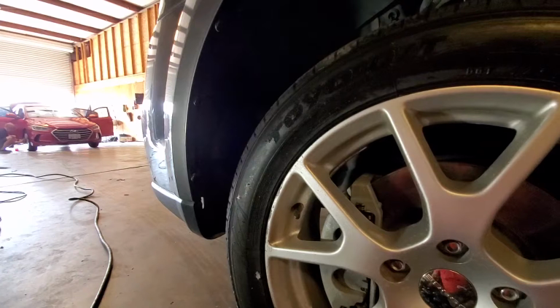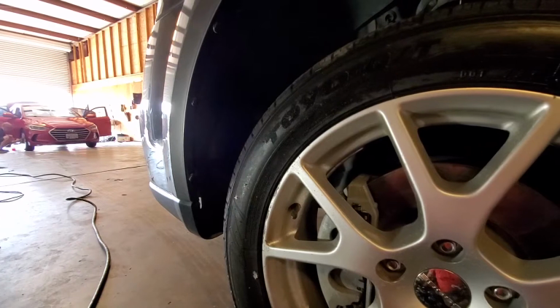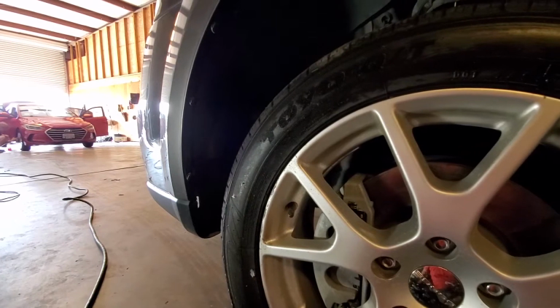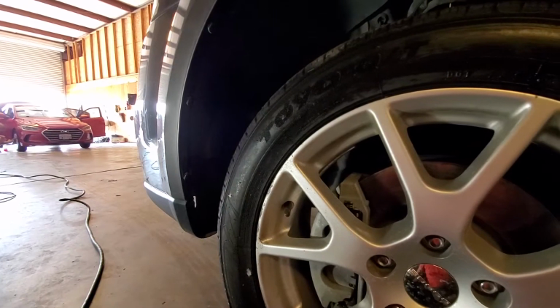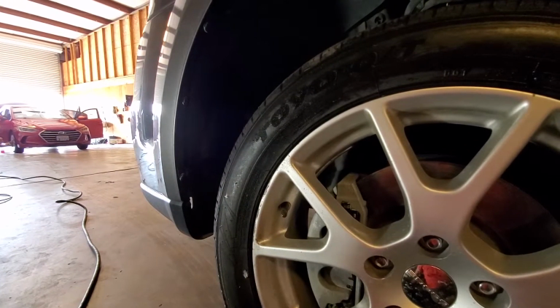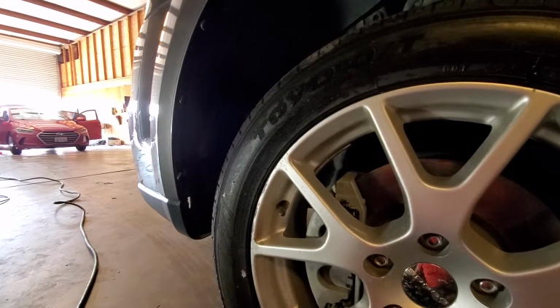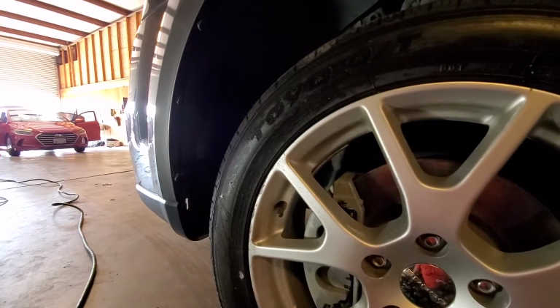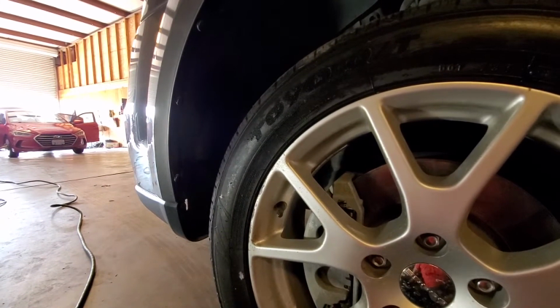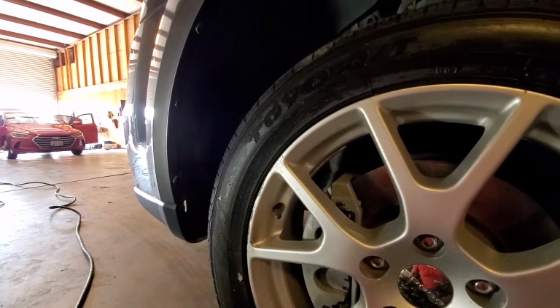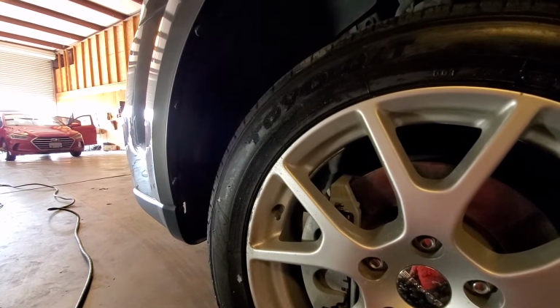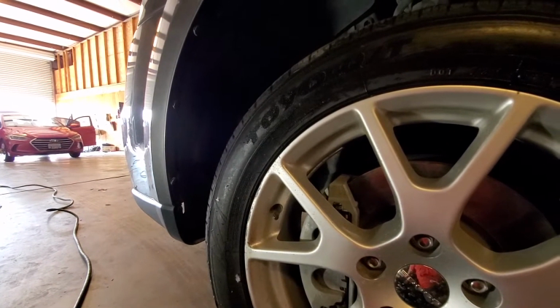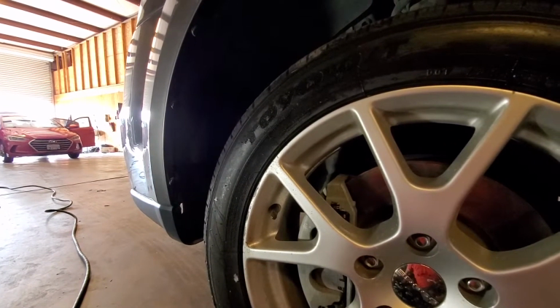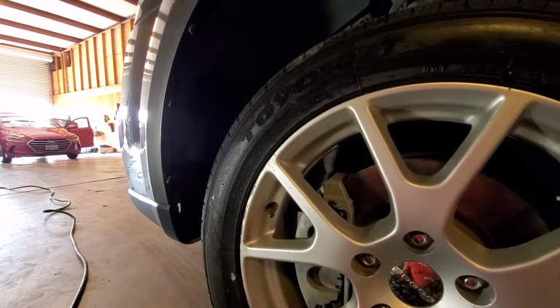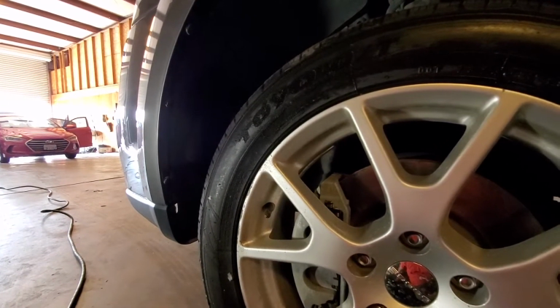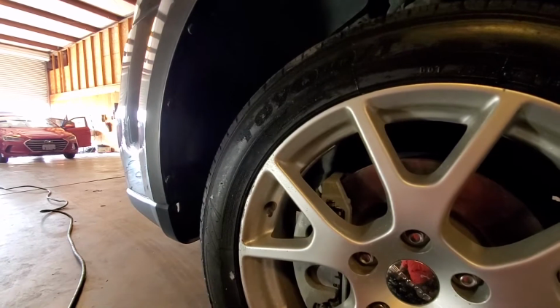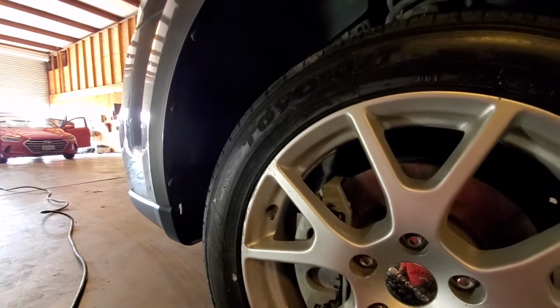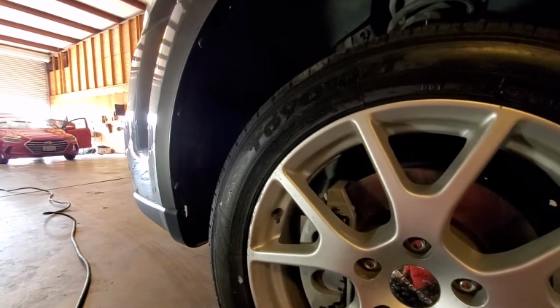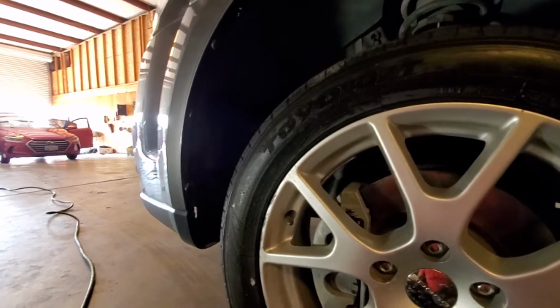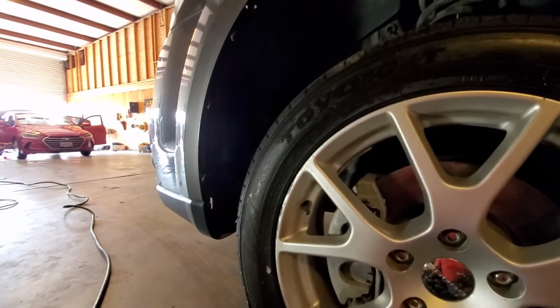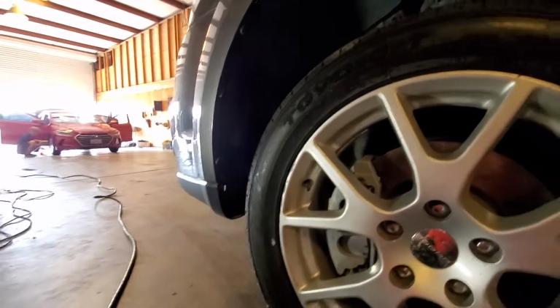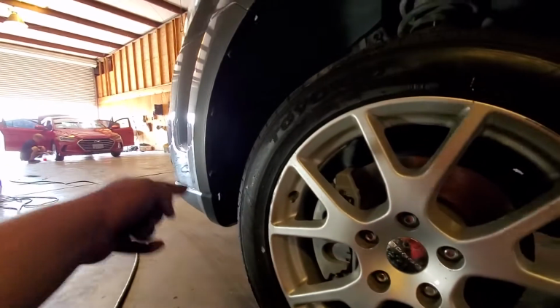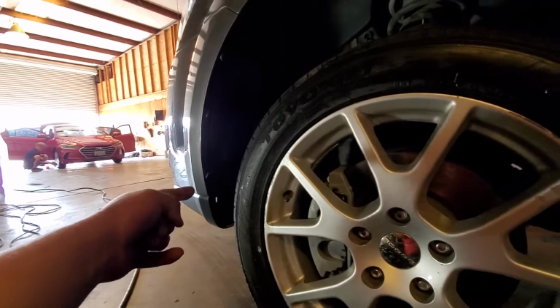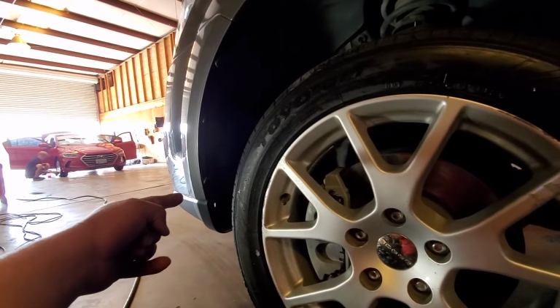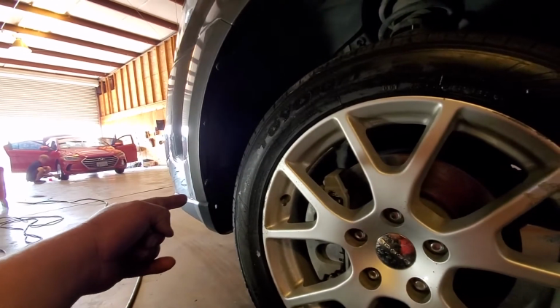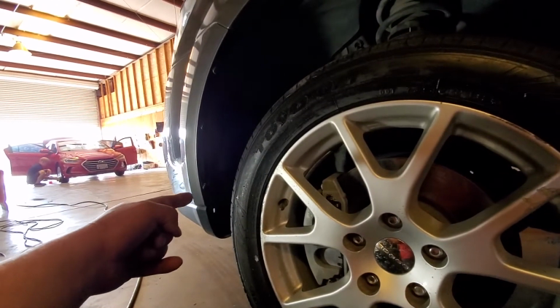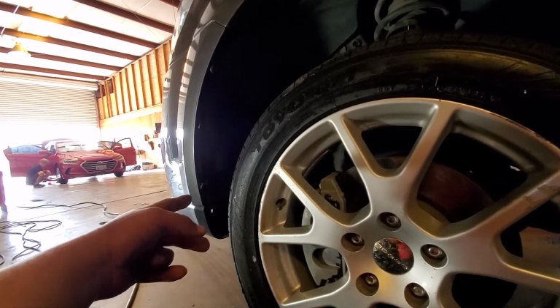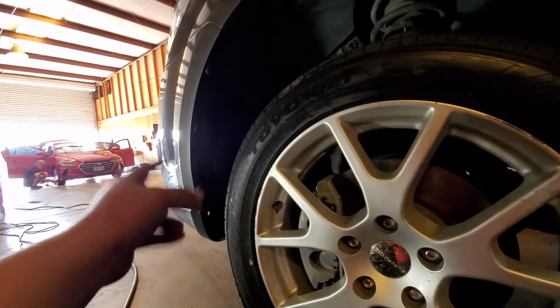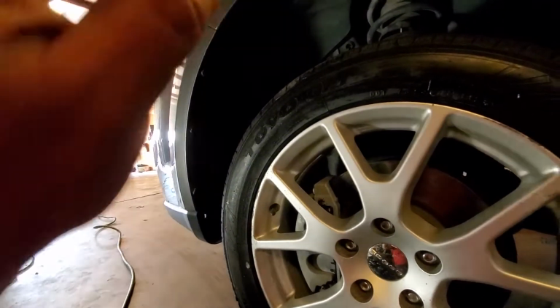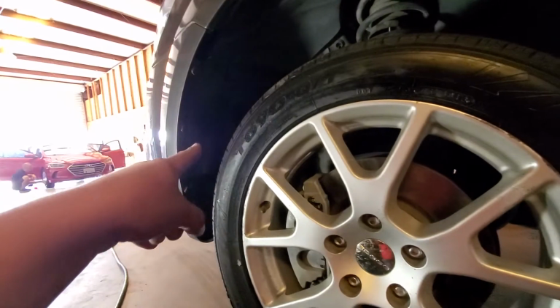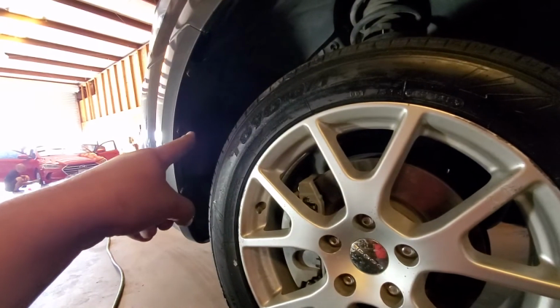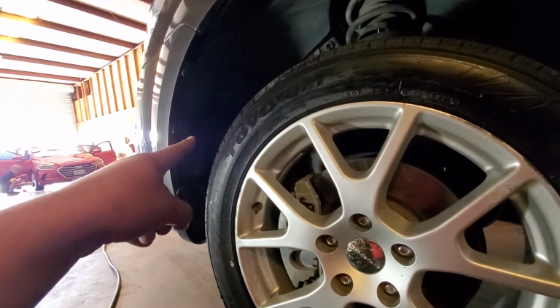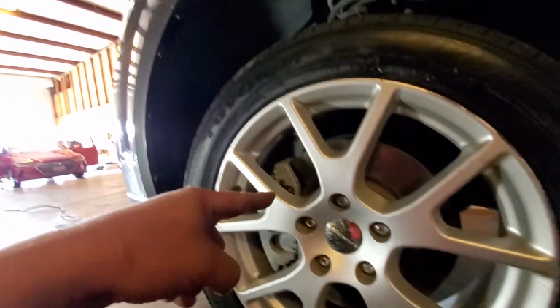Today we're gonna remove the battery from this 2013 Dodge Journey. The battery is located right where the bumper is, and to access the battery we actually need to remove the tire.